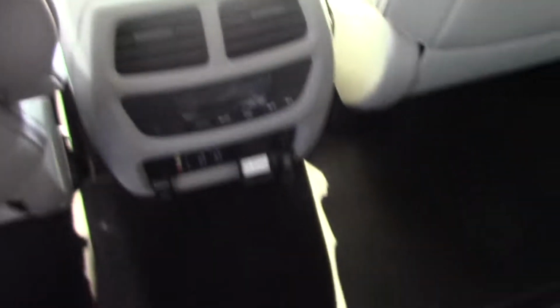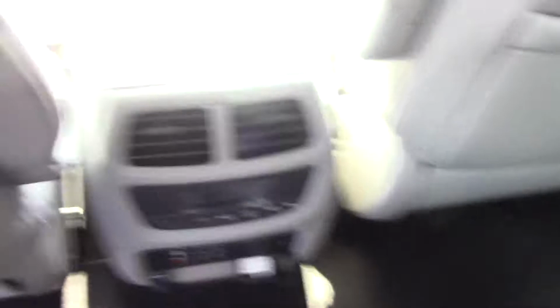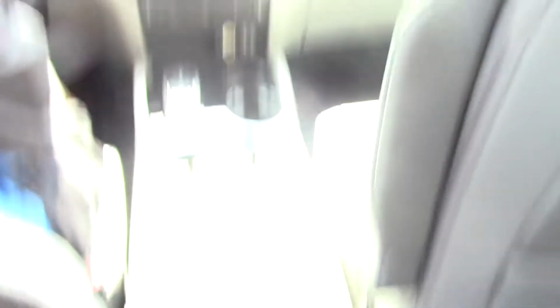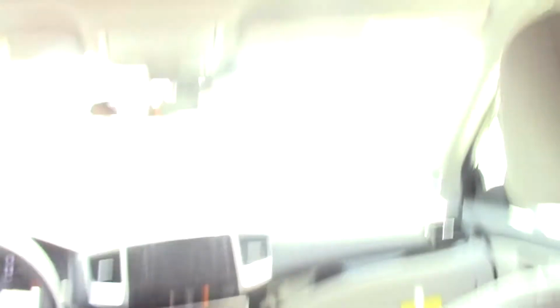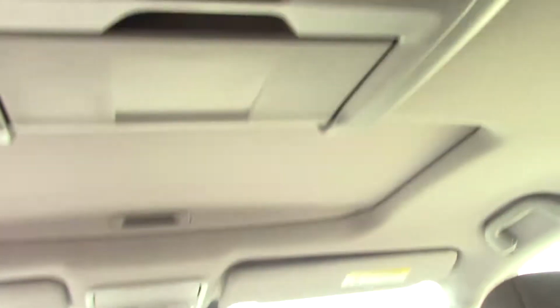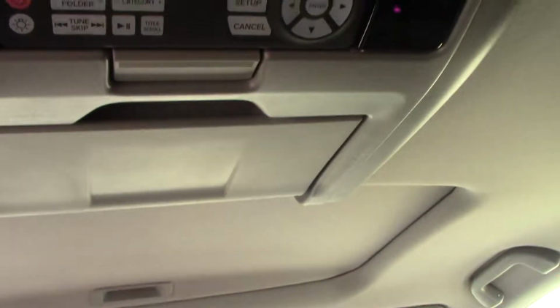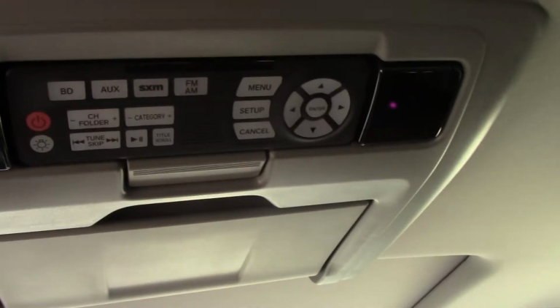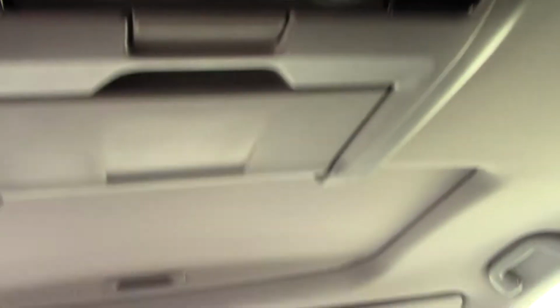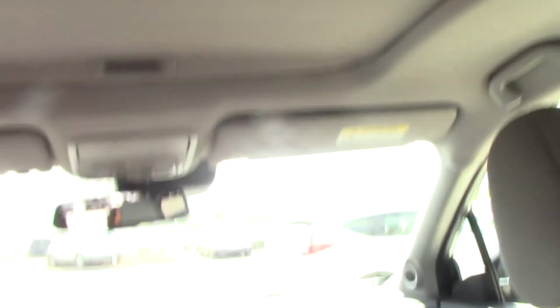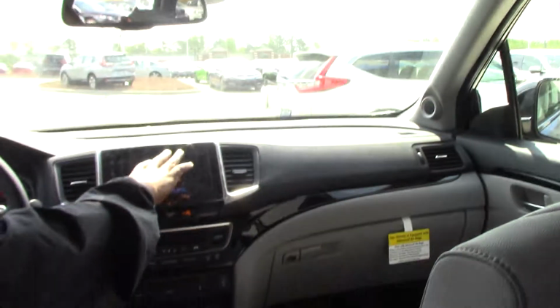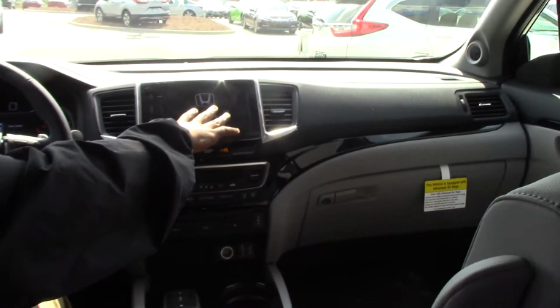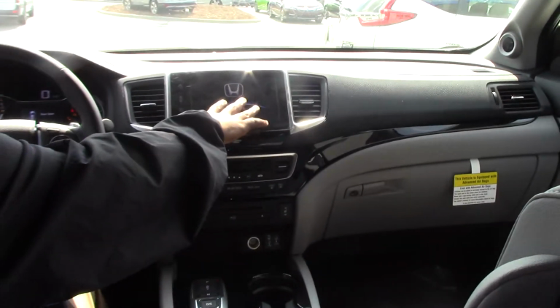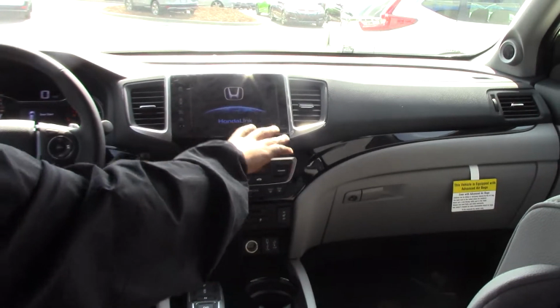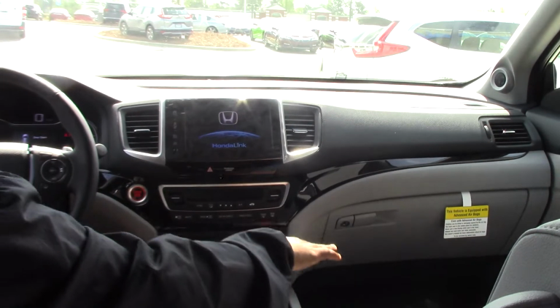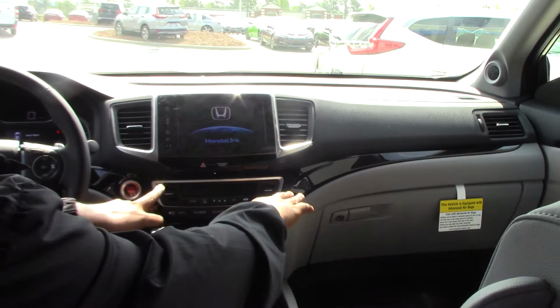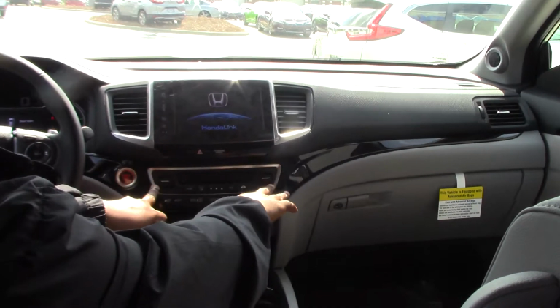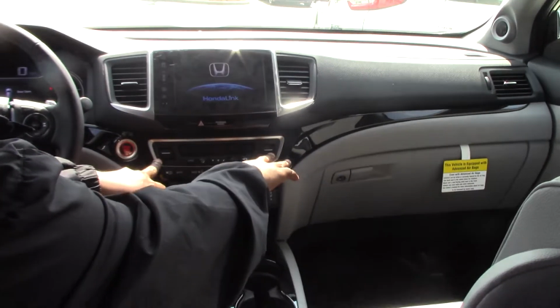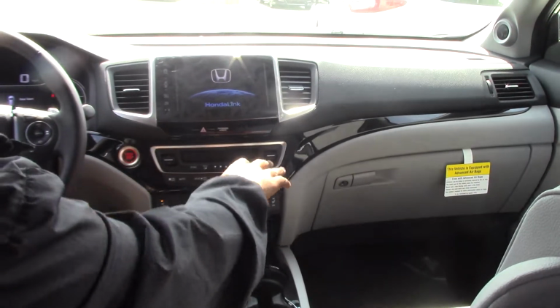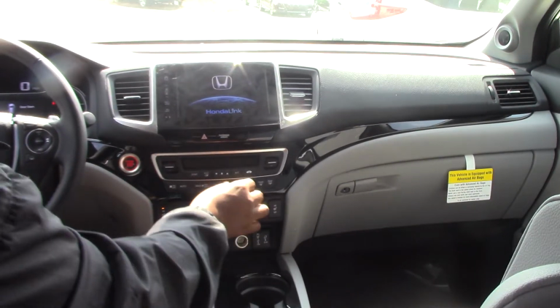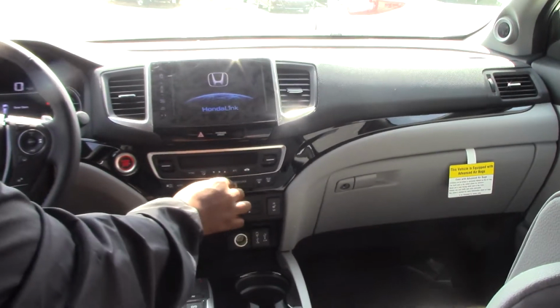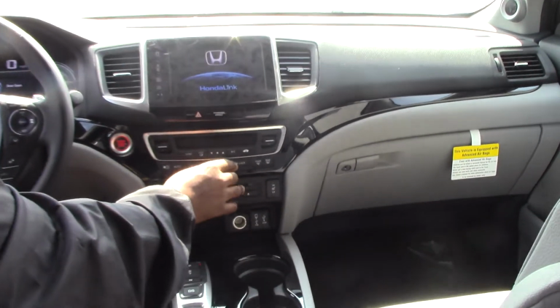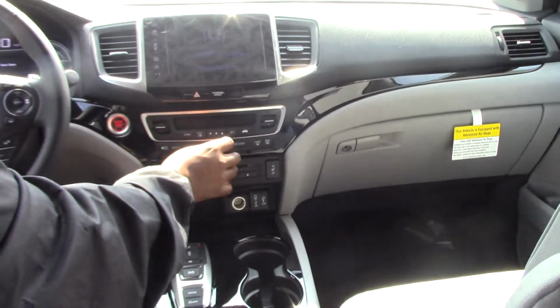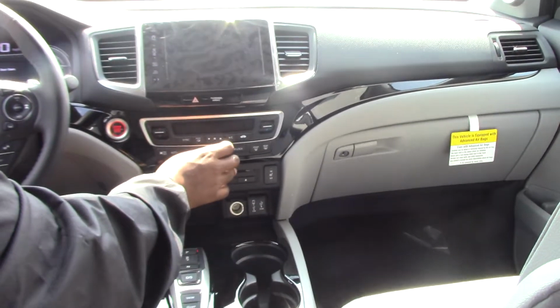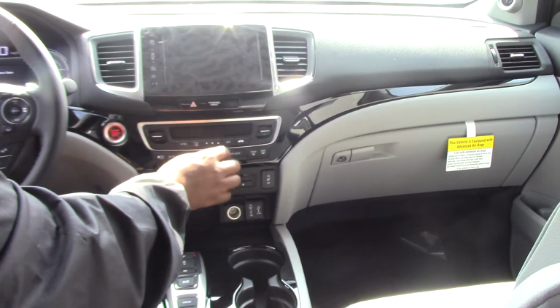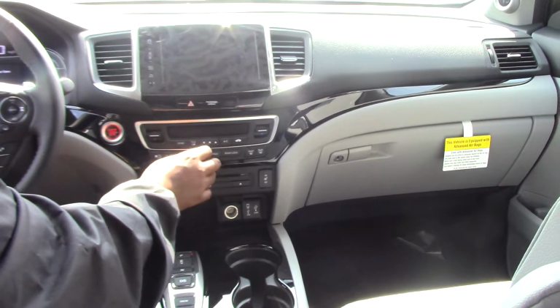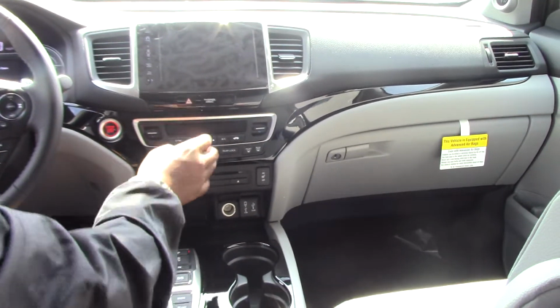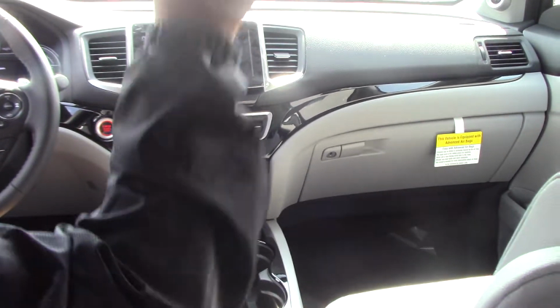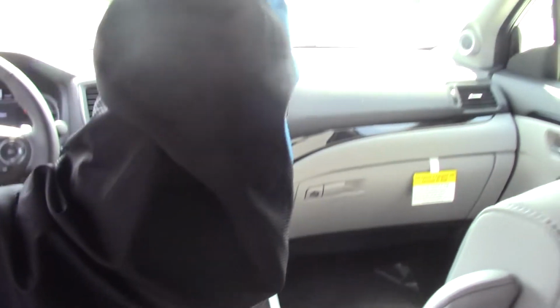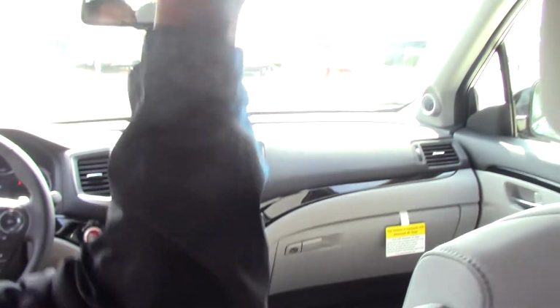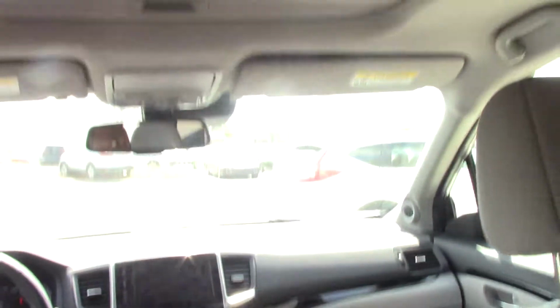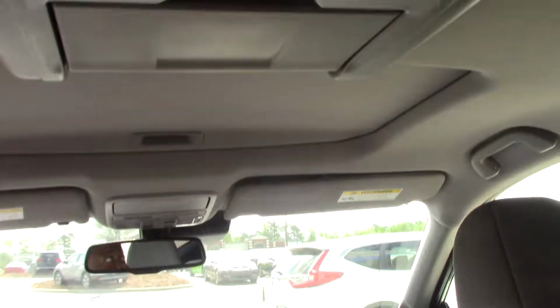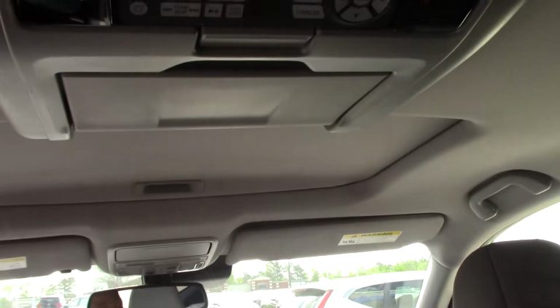All Touring Honda Pilots have a touchscreen display, navigation system, dual zone heating and cooling, as well as rear air conditioning, and the rear DVD entertainment center.